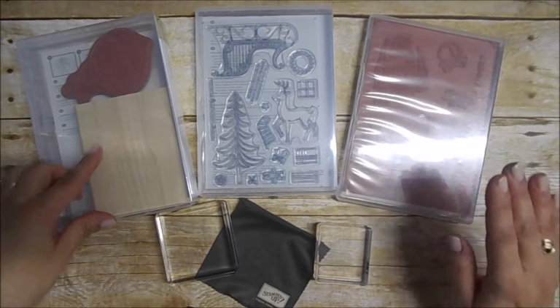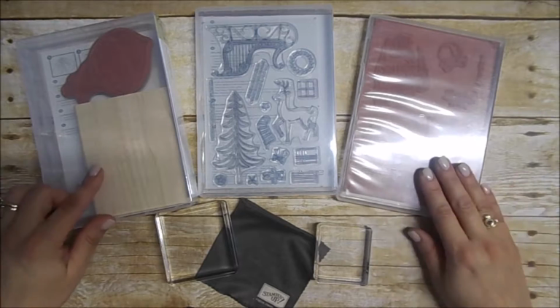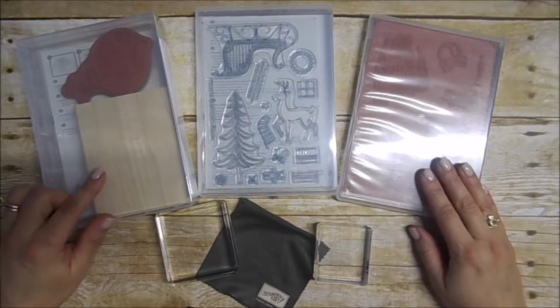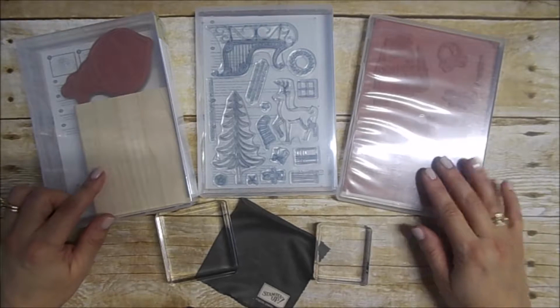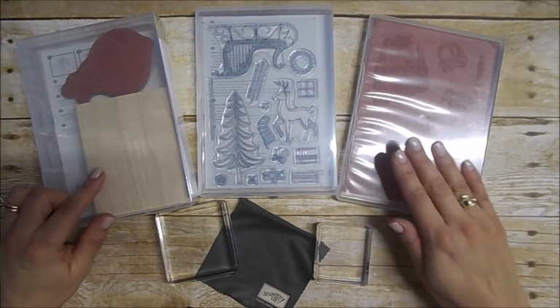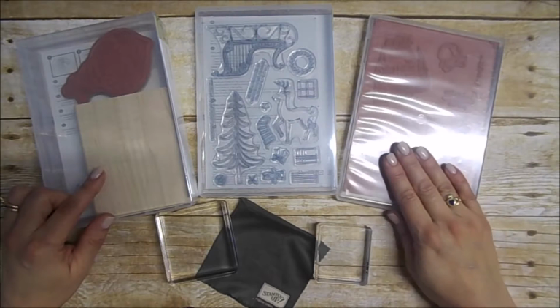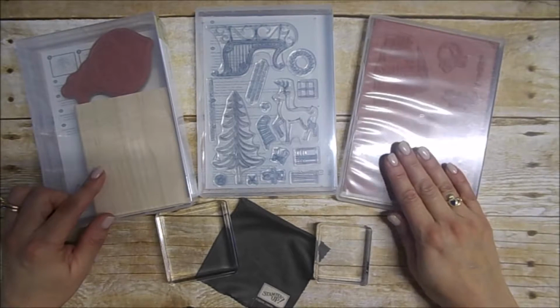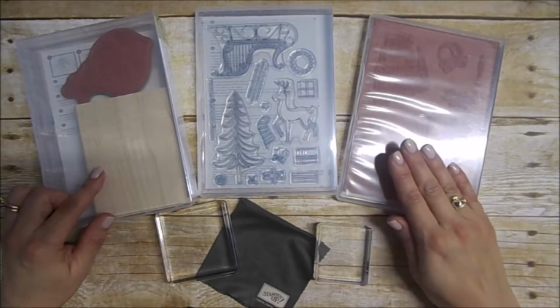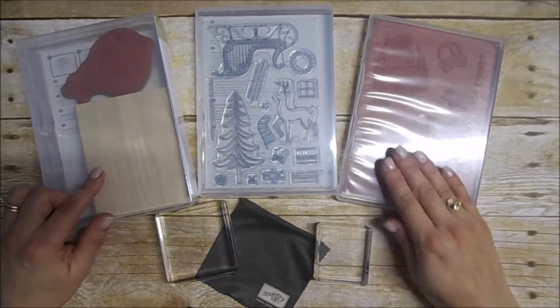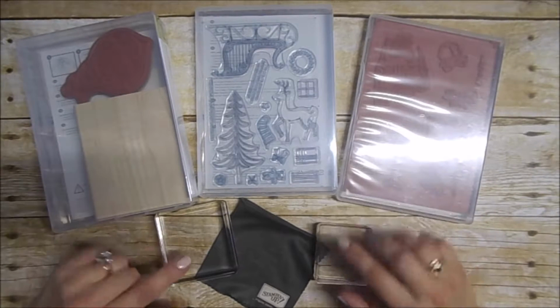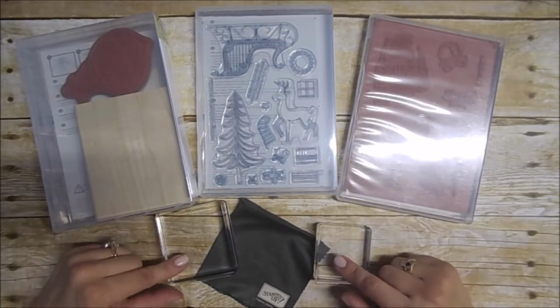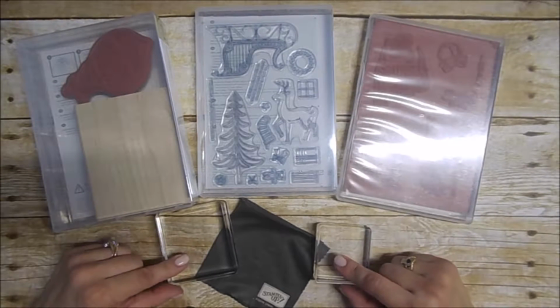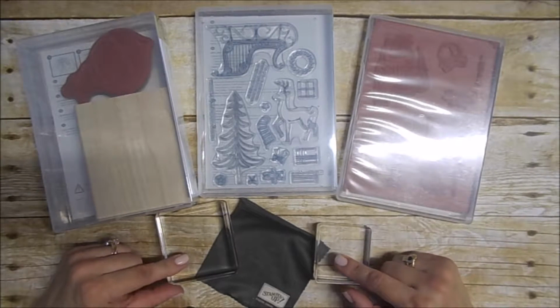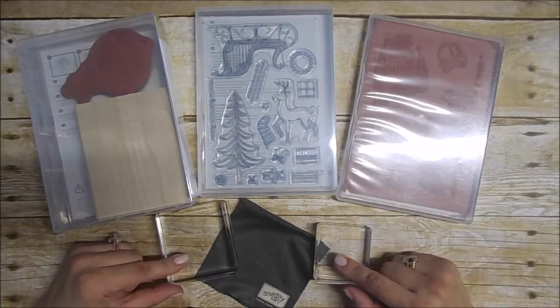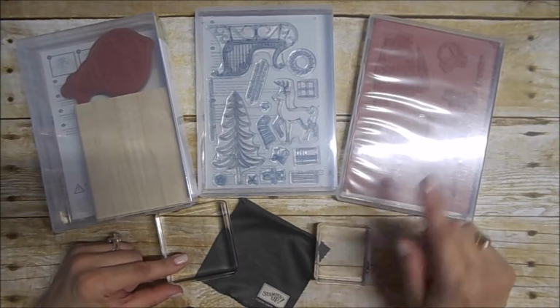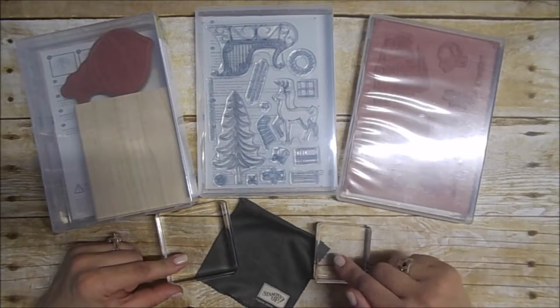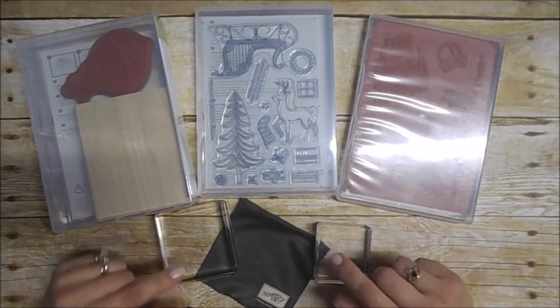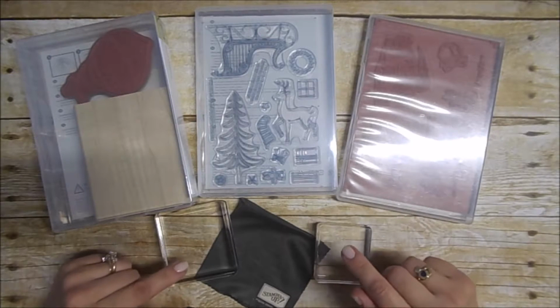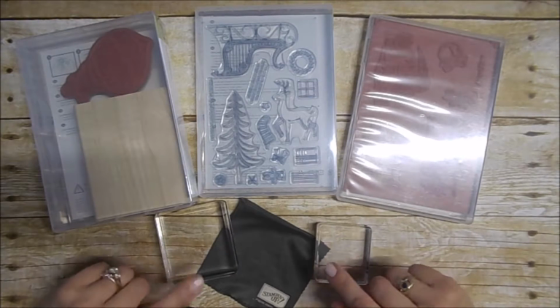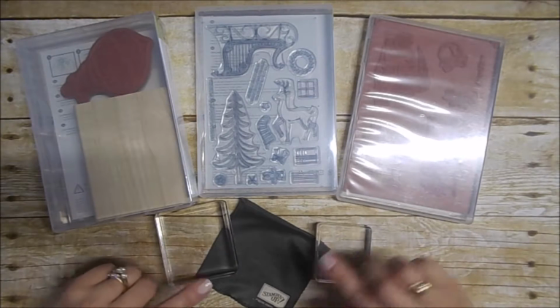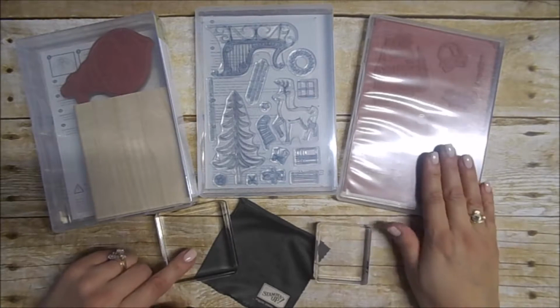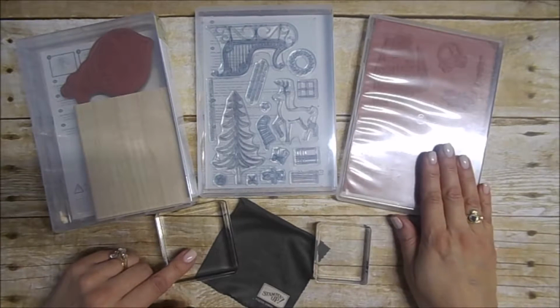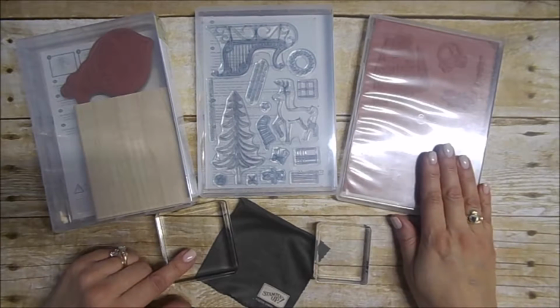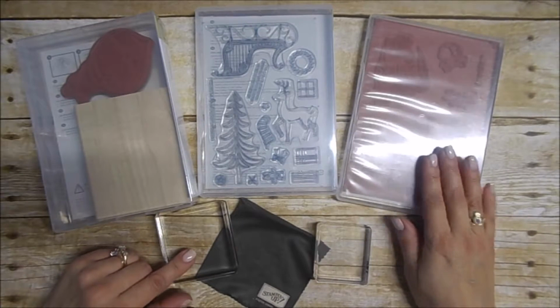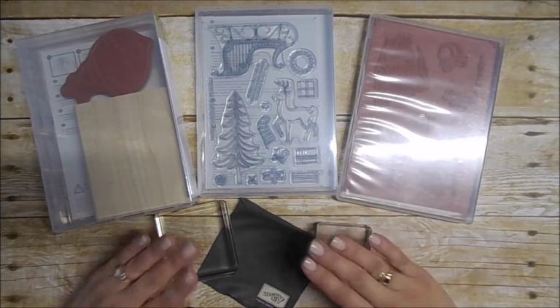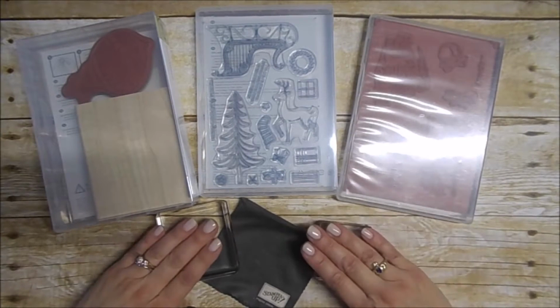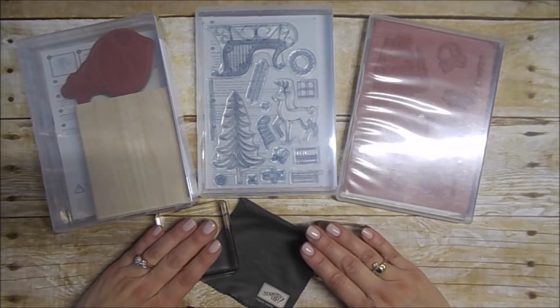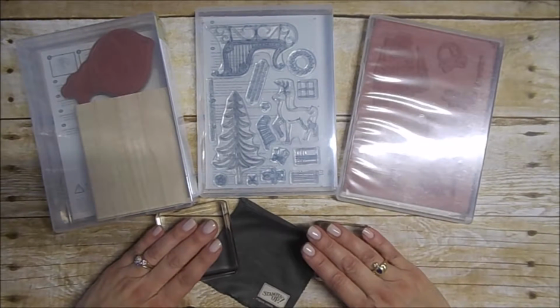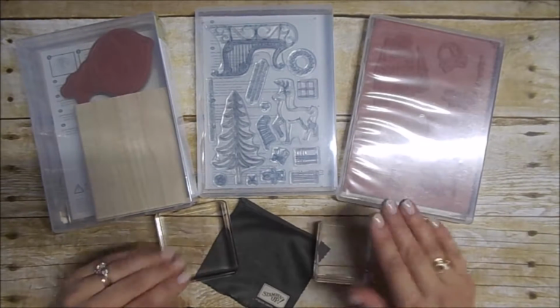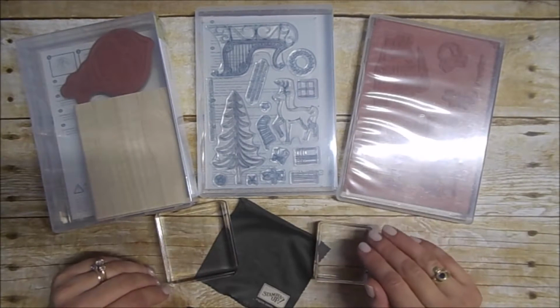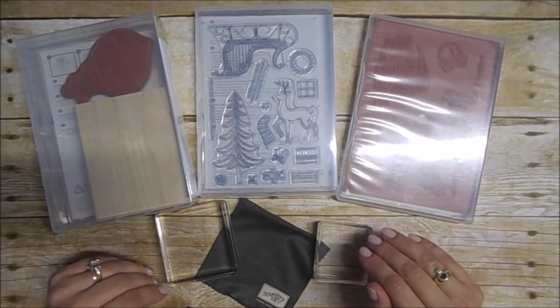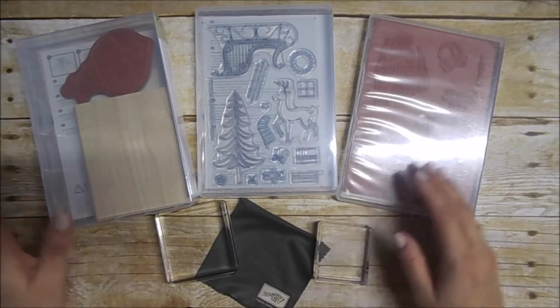The clear mount is reusable. You mount those onto acrylic blocks — you just mount them, use them, and then store them back in the little case, and your acrylic blocks go back into a case of their own.